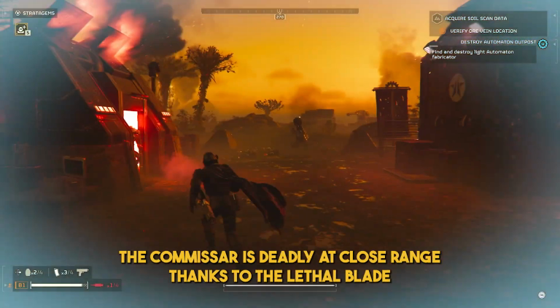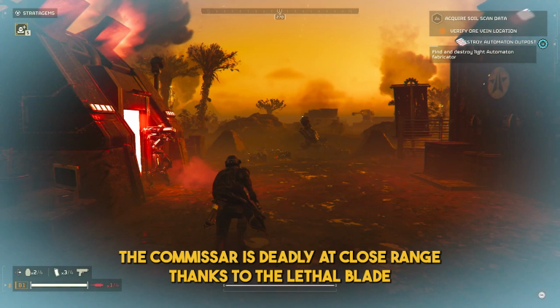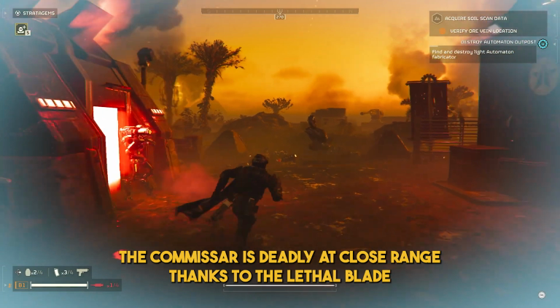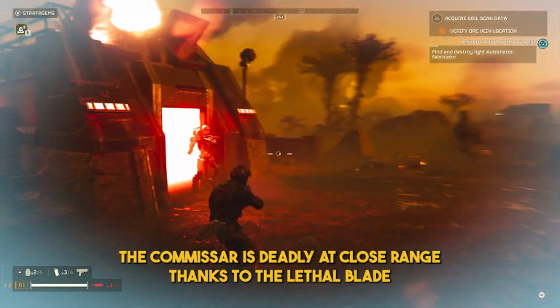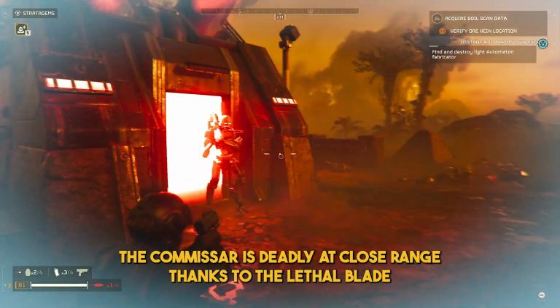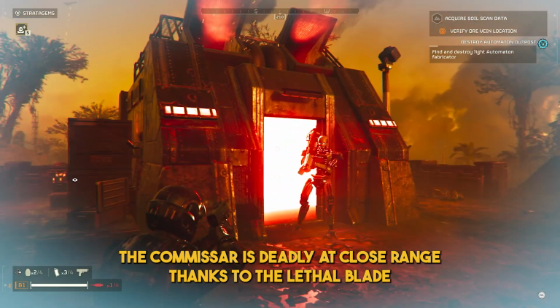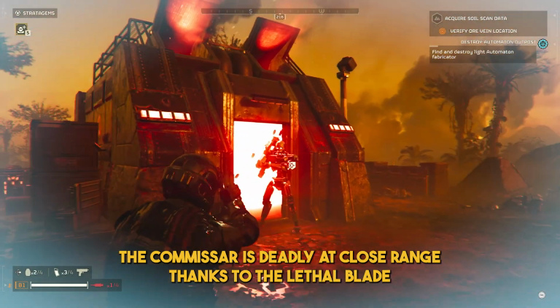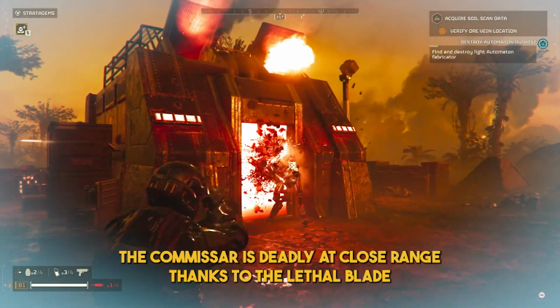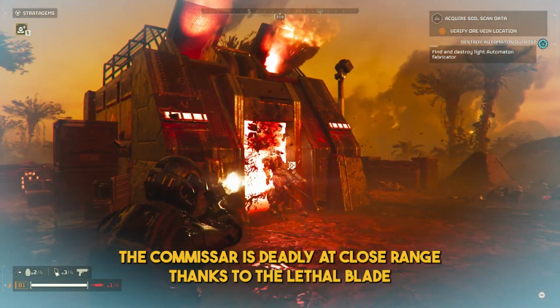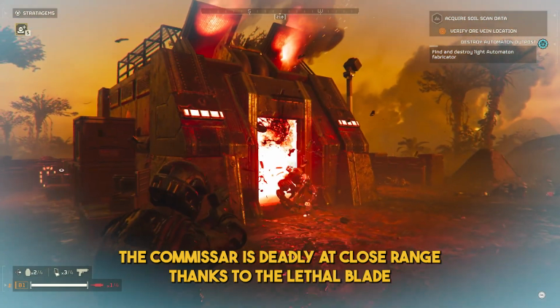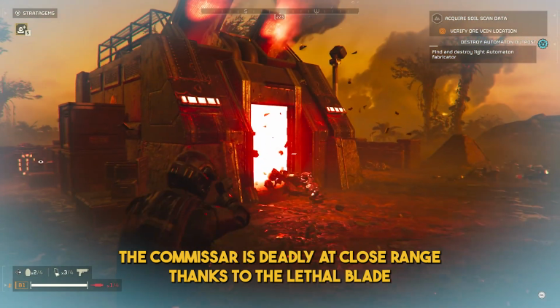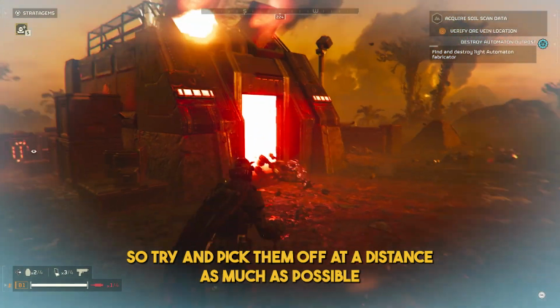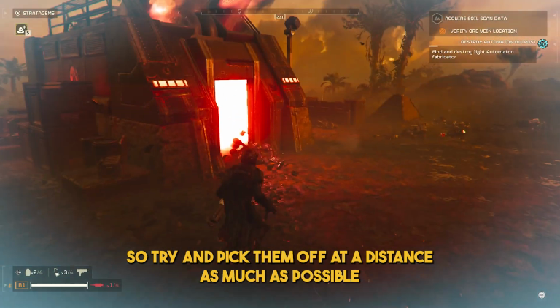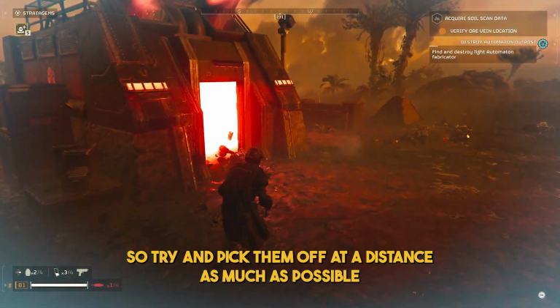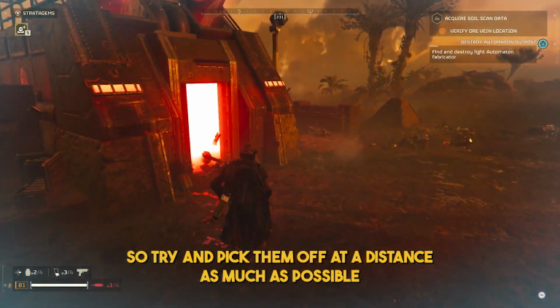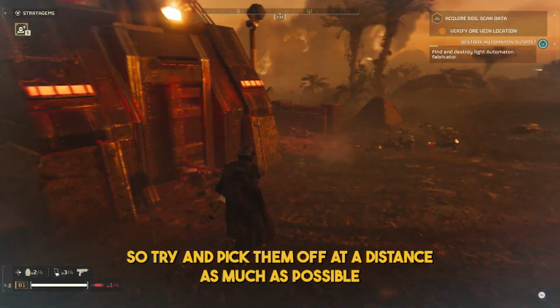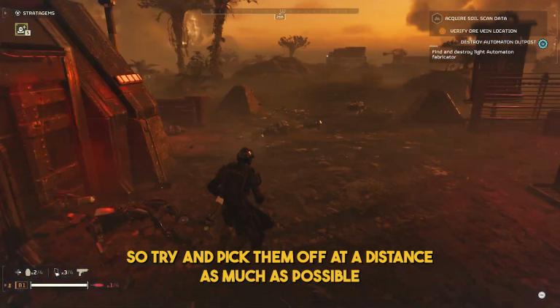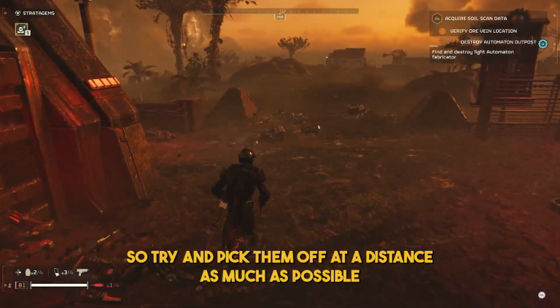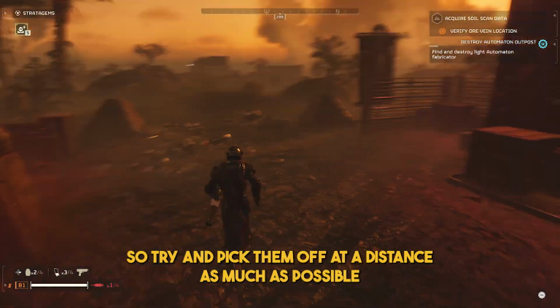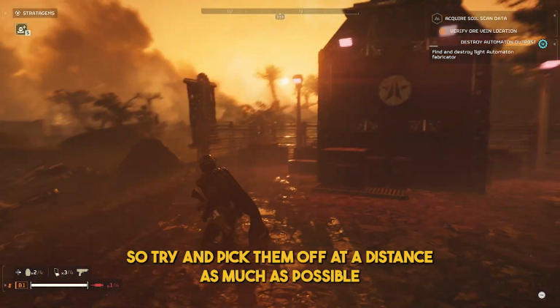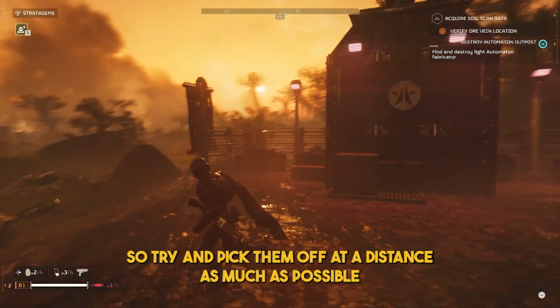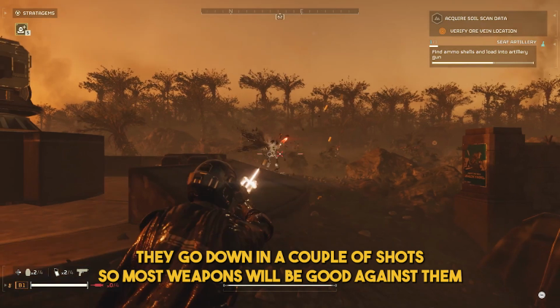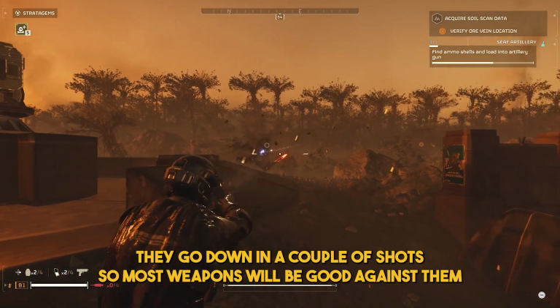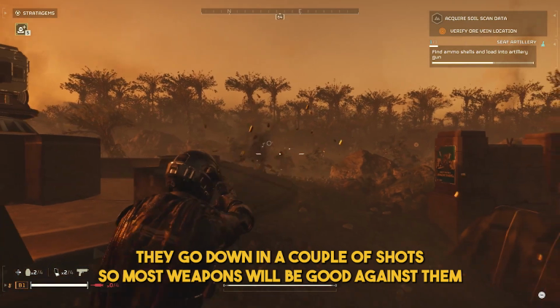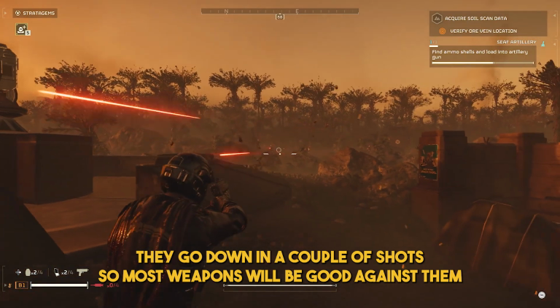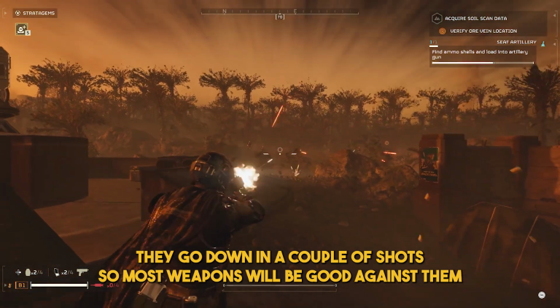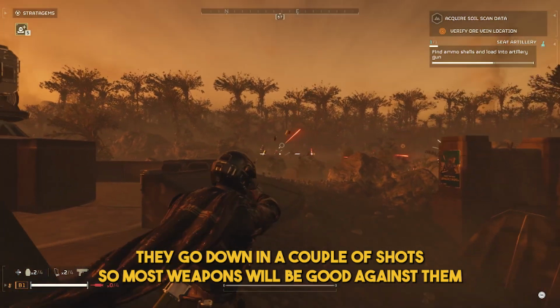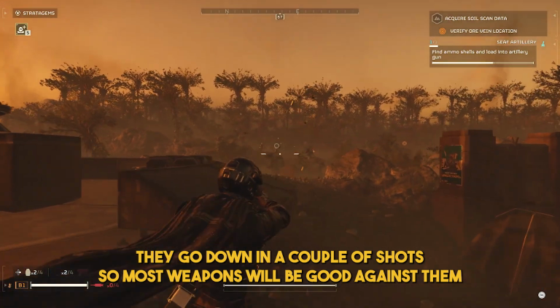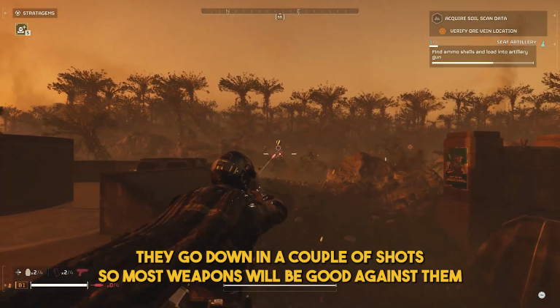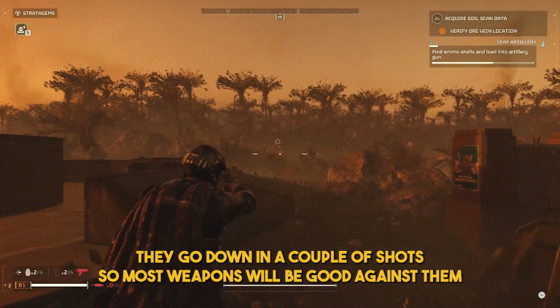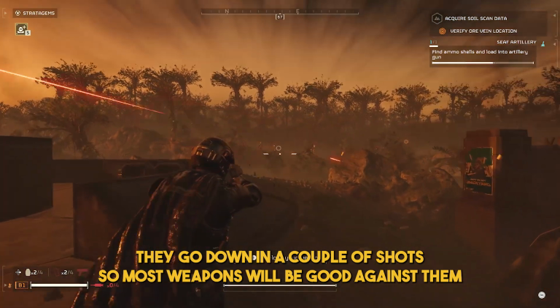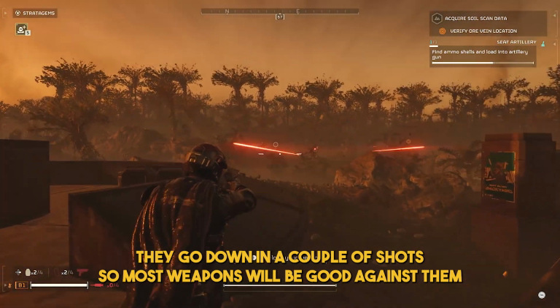The Commissar is deadly at close range thanks to their lethal blade, so try and pick them off at a distance as much as possible. They go down in a couple of shots, so most weapons will be good against them.